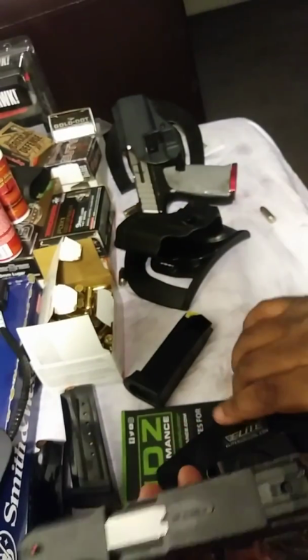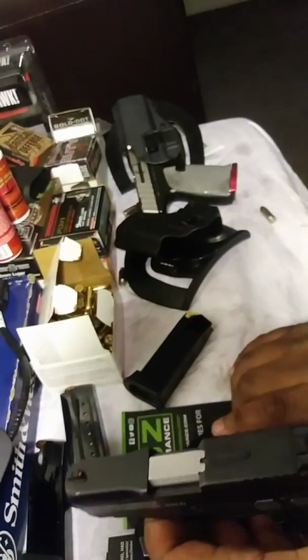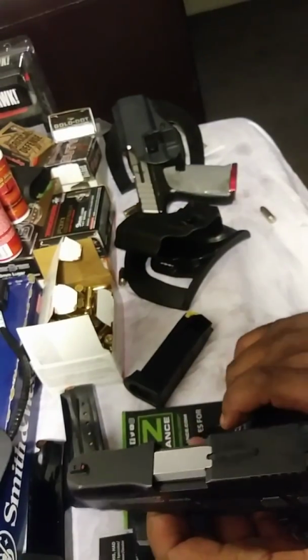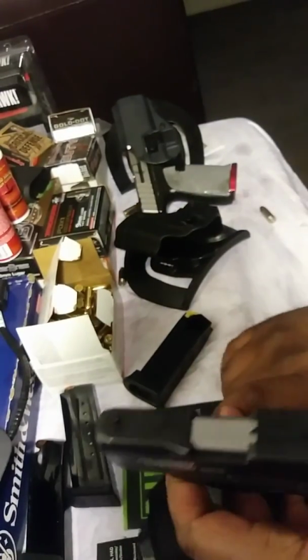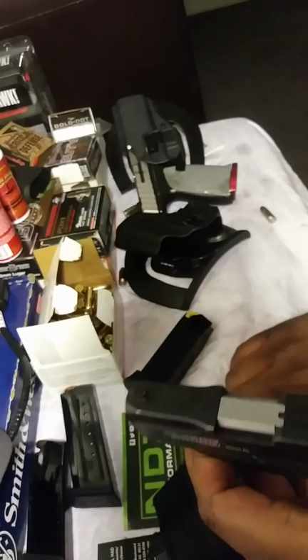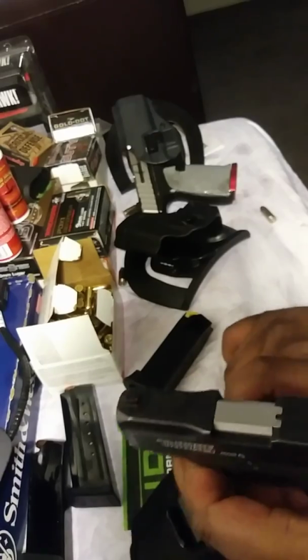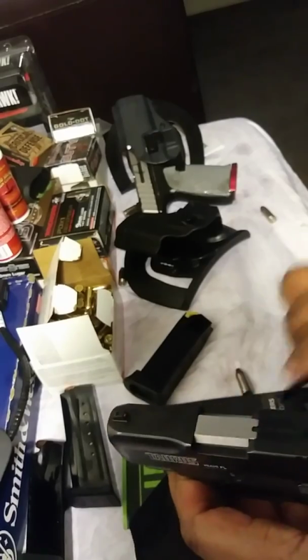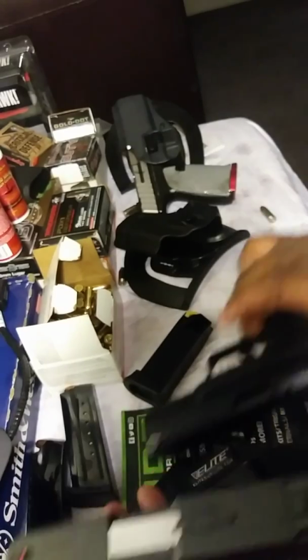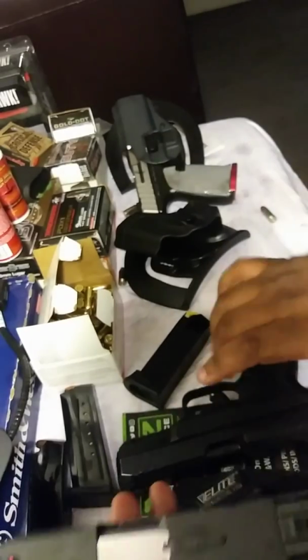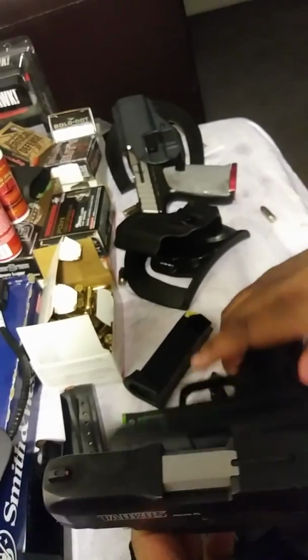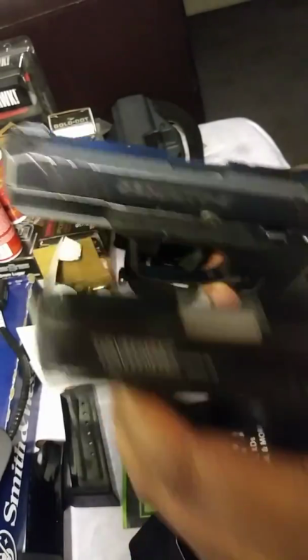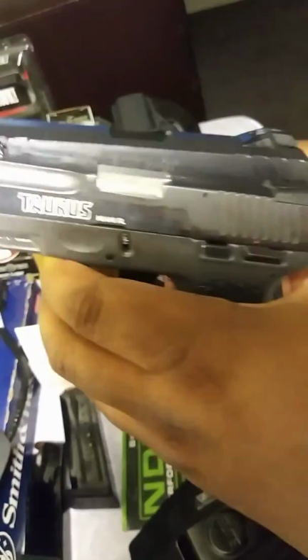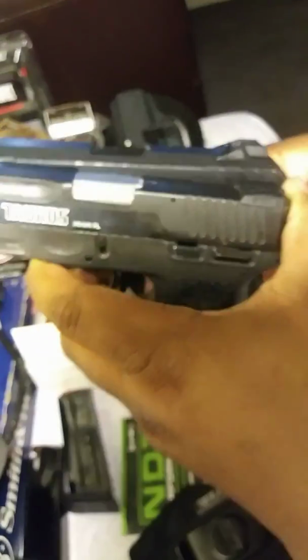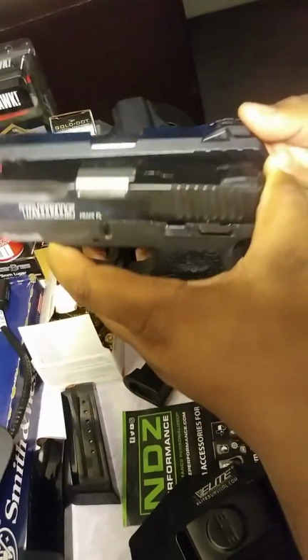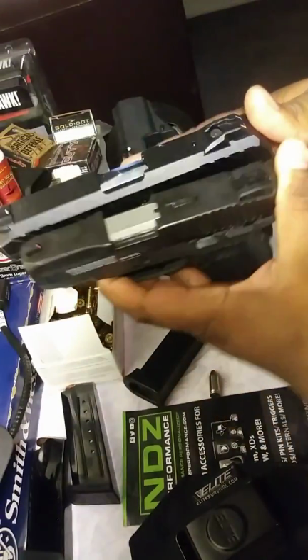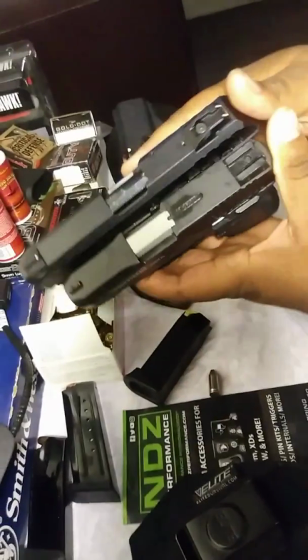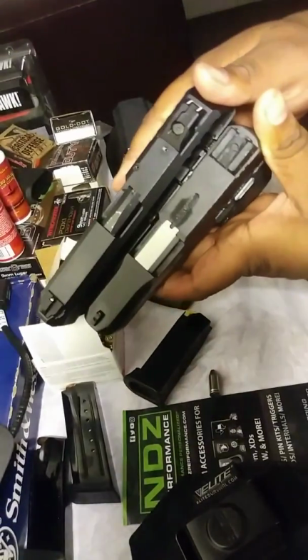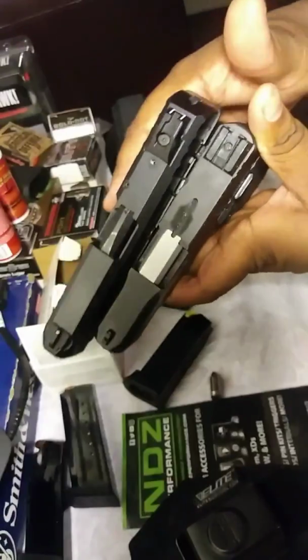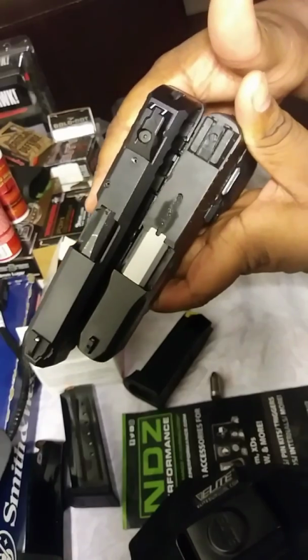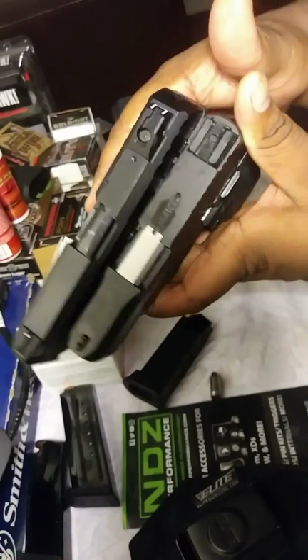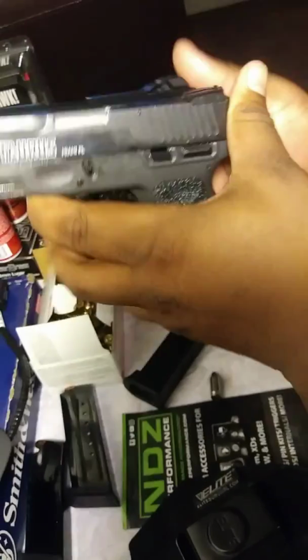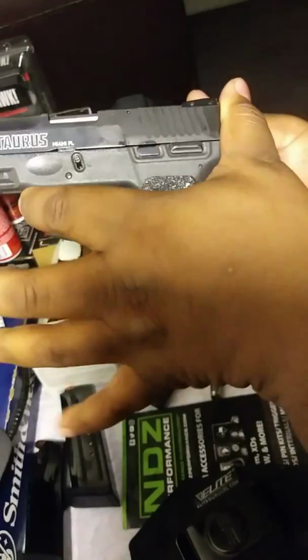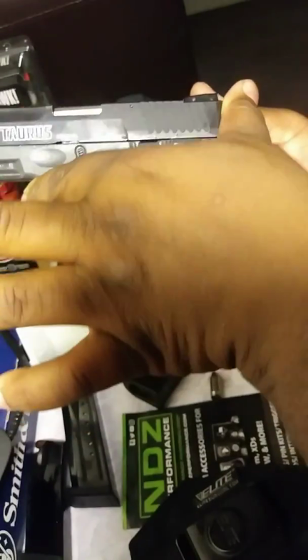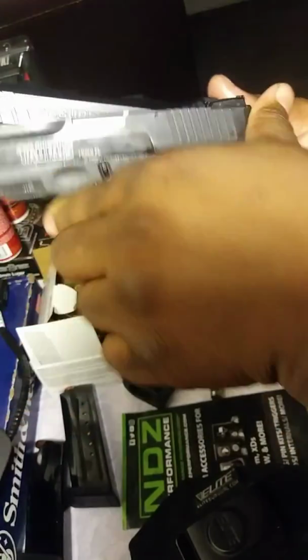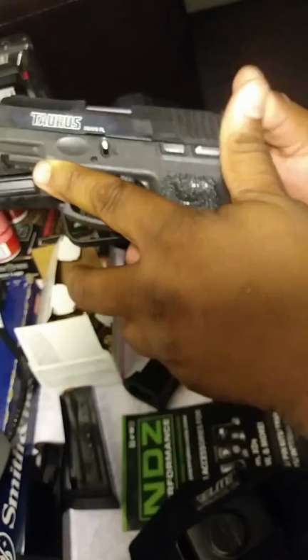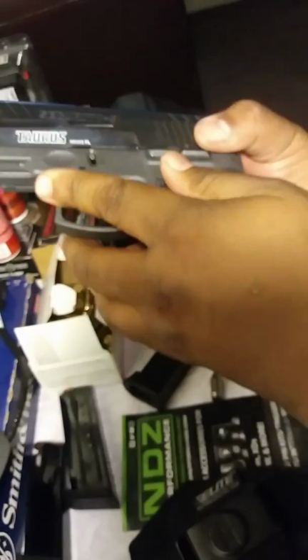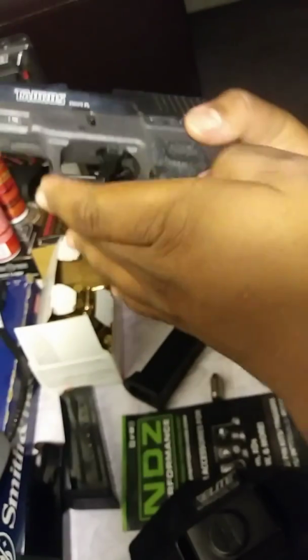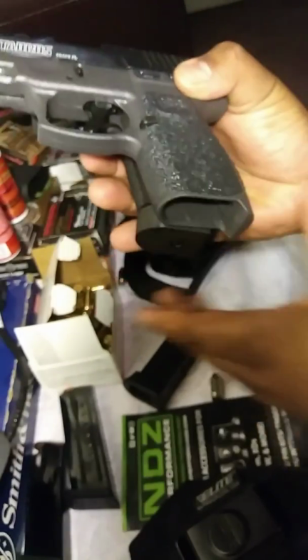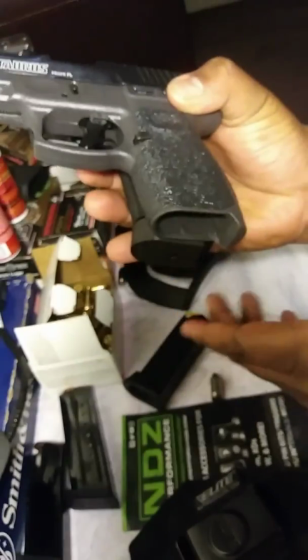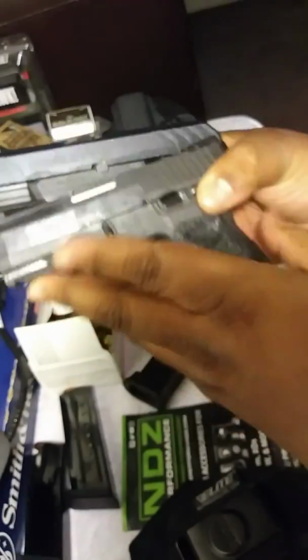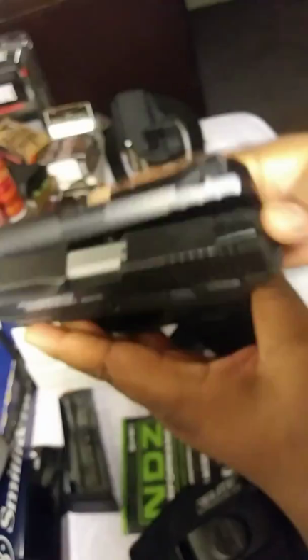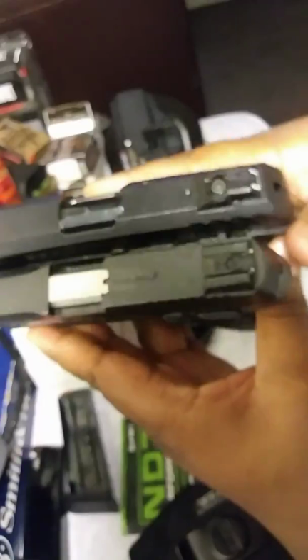Very different compared to my Security line, of course. Completely different, actually. This gun is just way smaller.